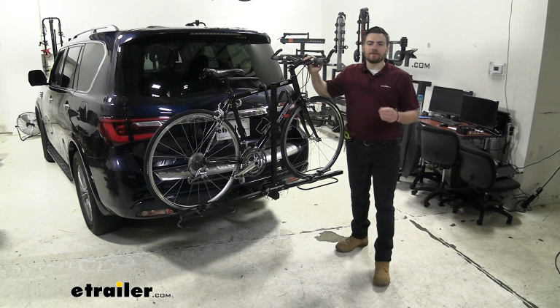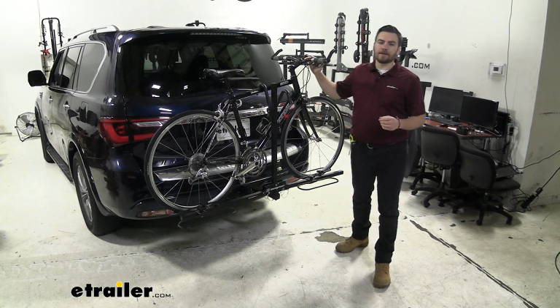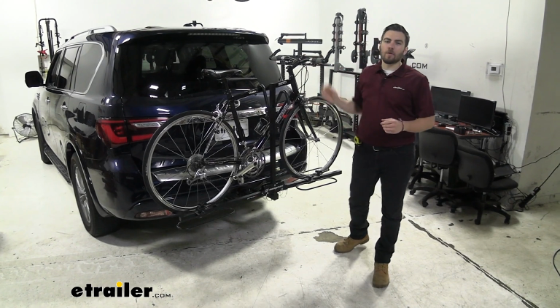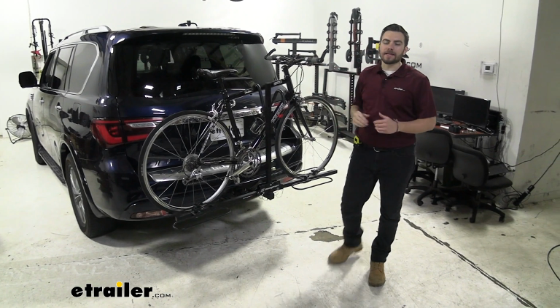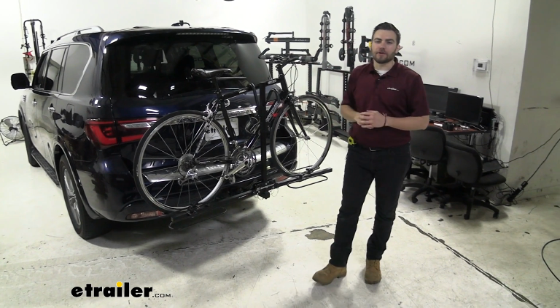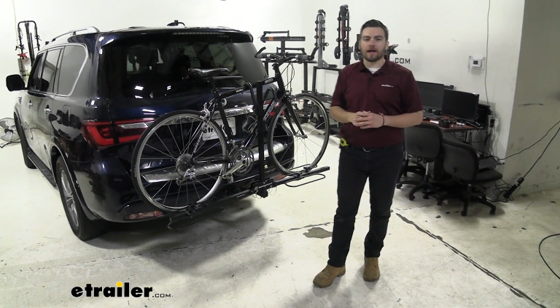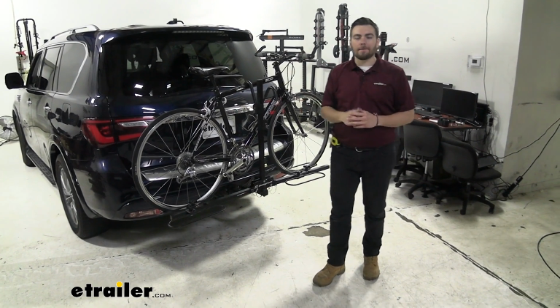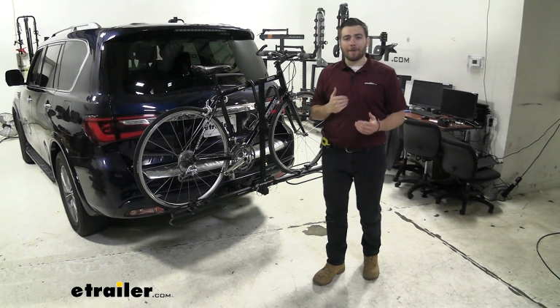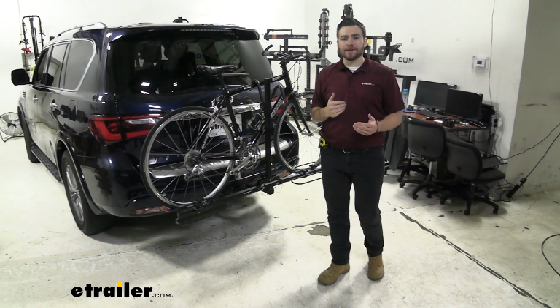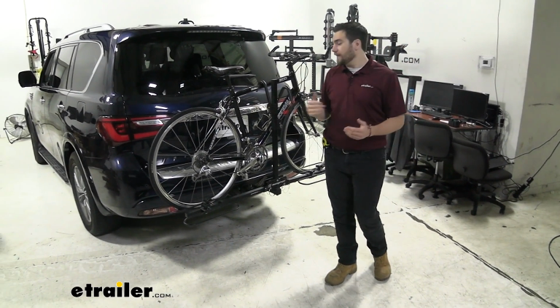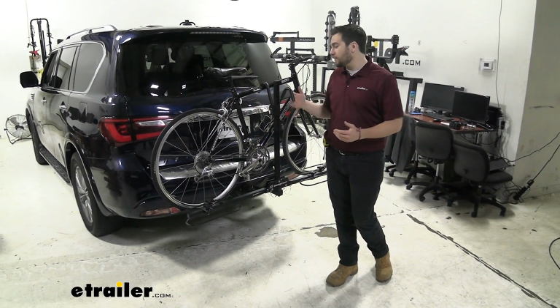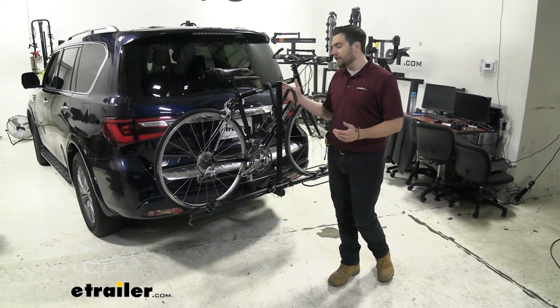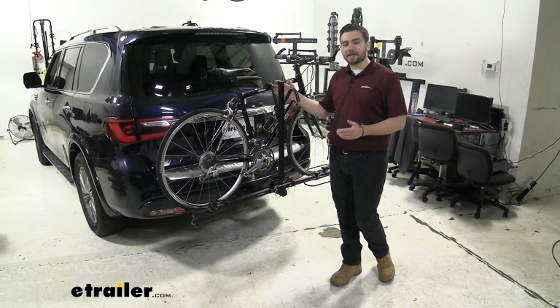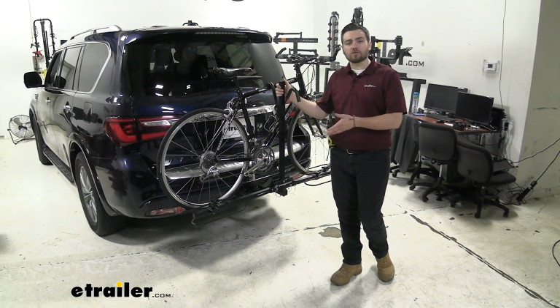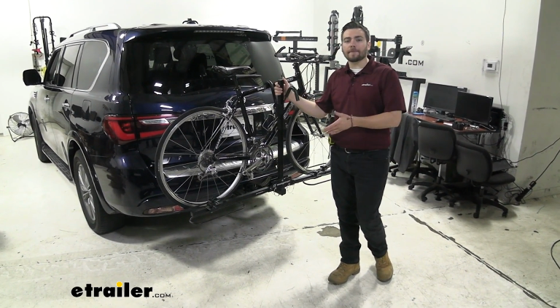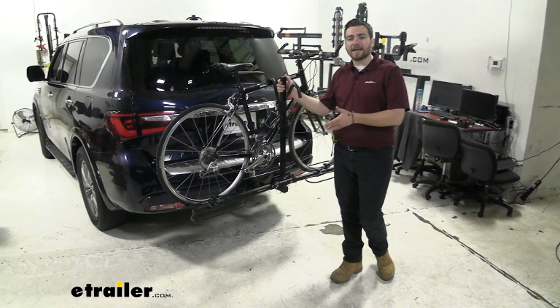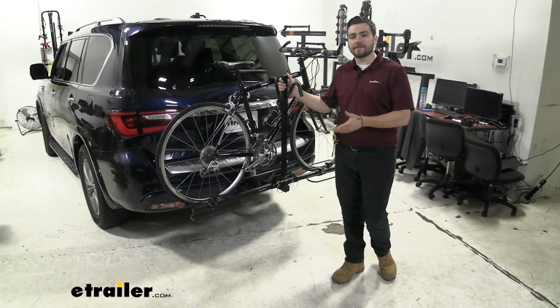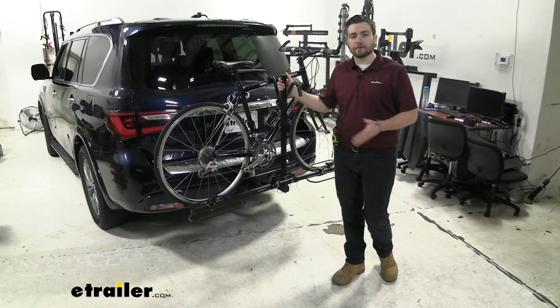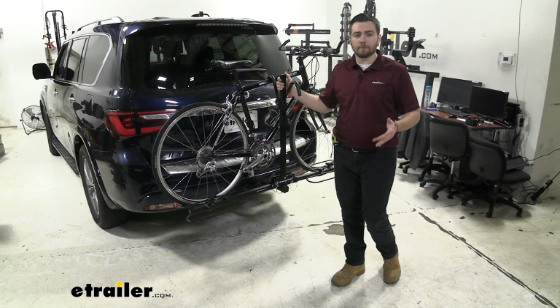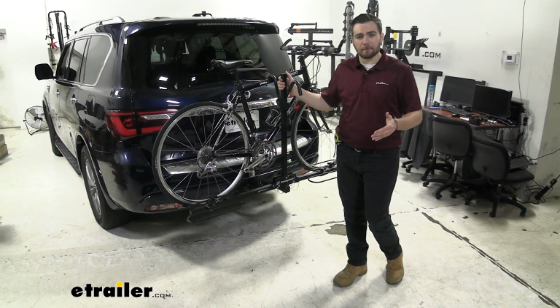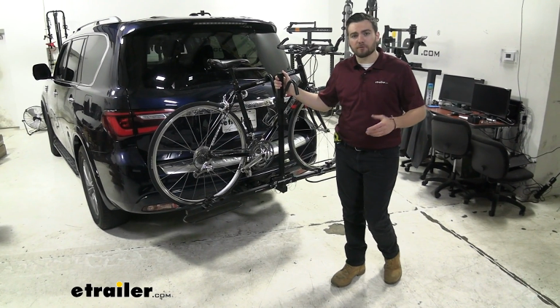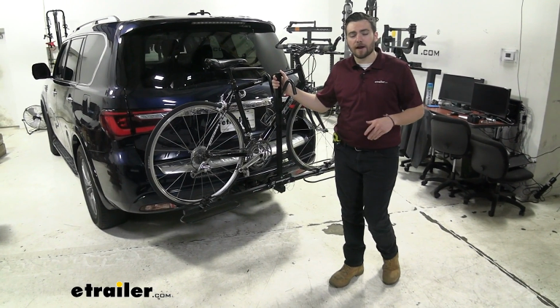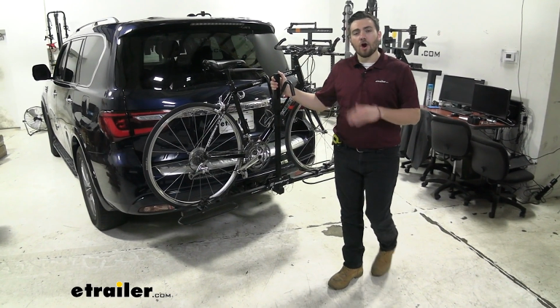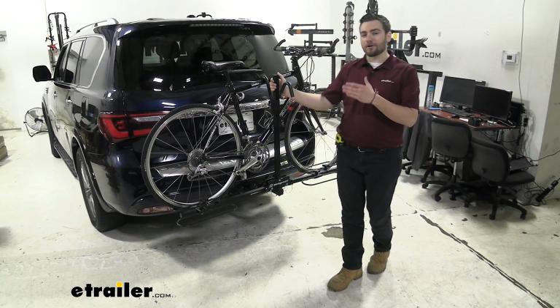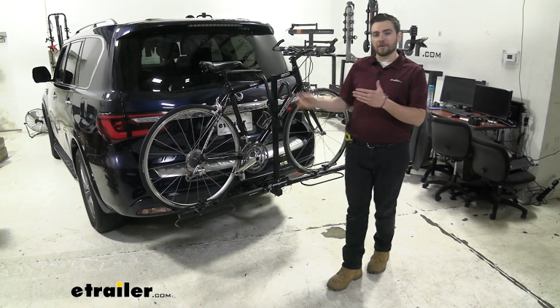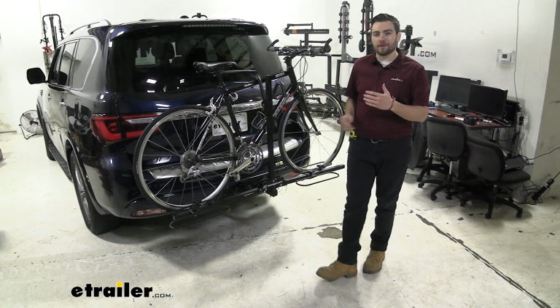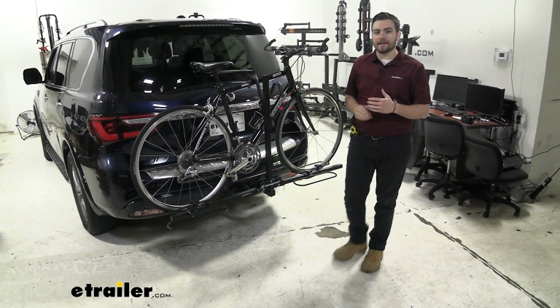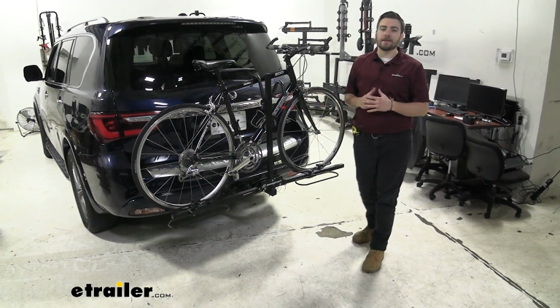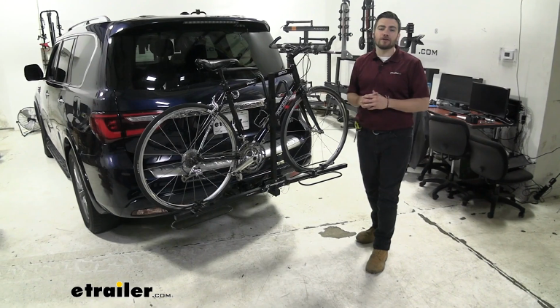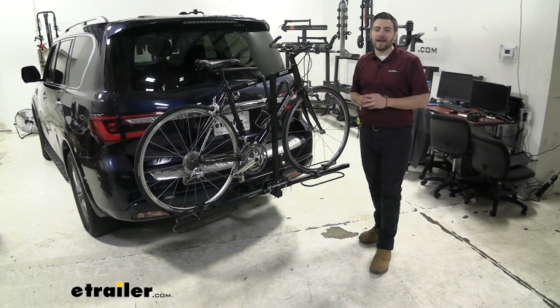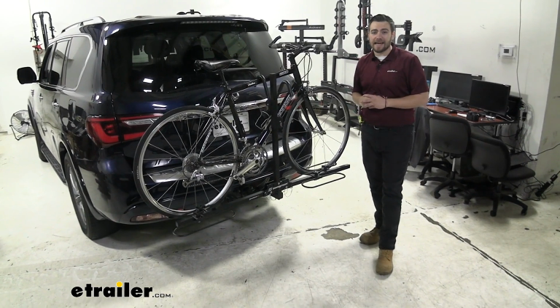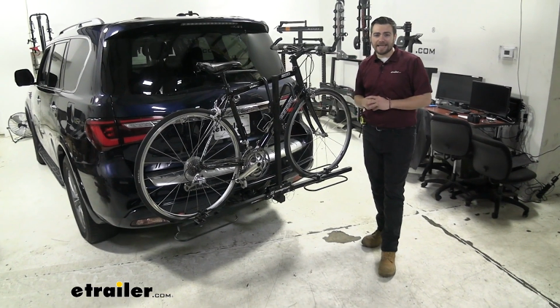Hey everybody, welcome to eTrailer.com. I'm Bobby, and today we're taking a look at the Swagman XC2 two-bike platform rack on our 2020 Infiniti QX80.